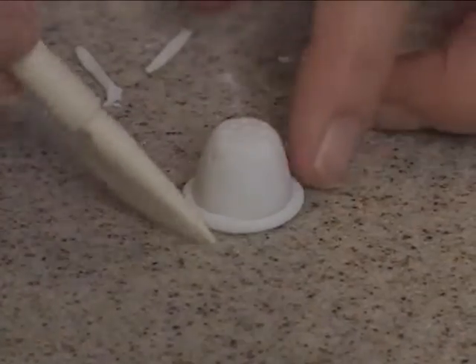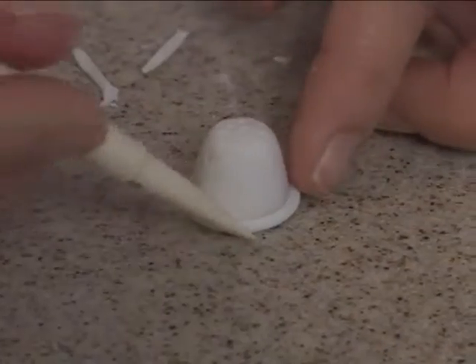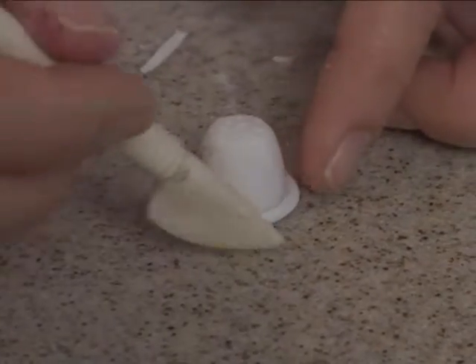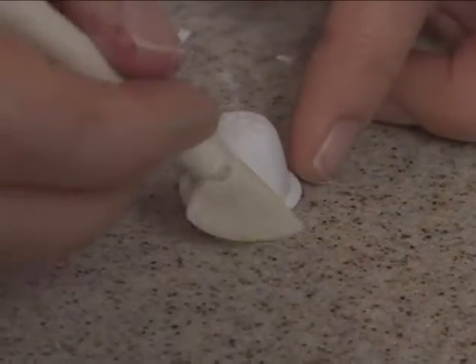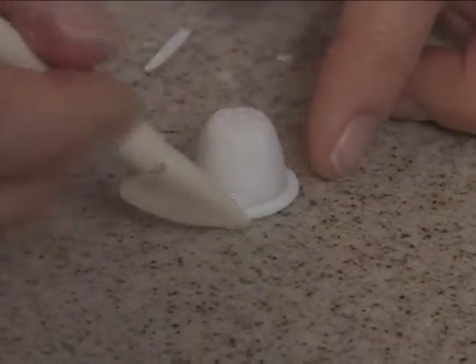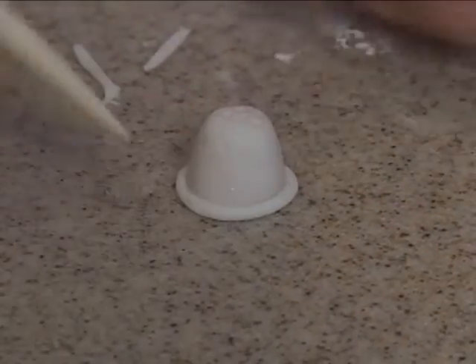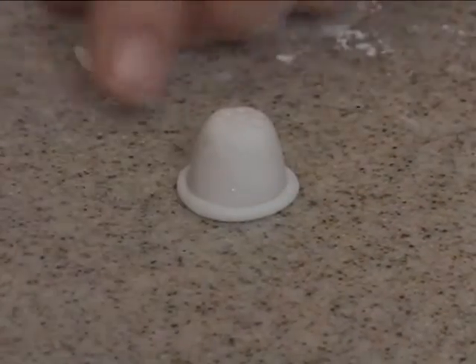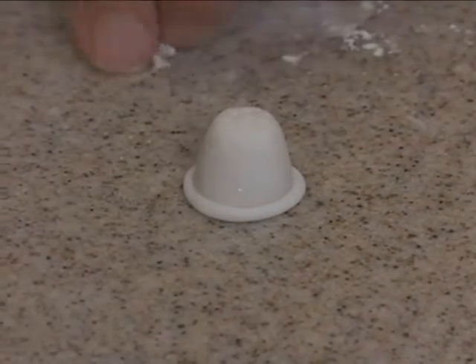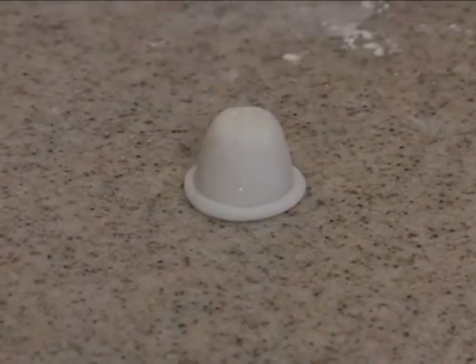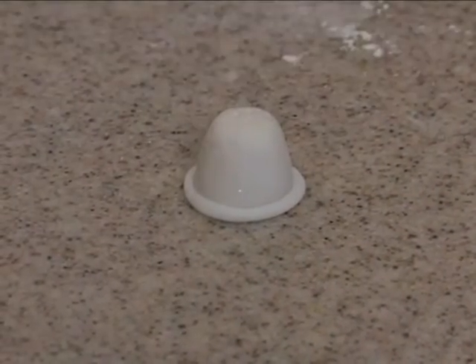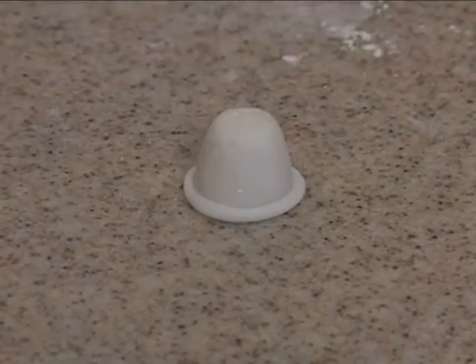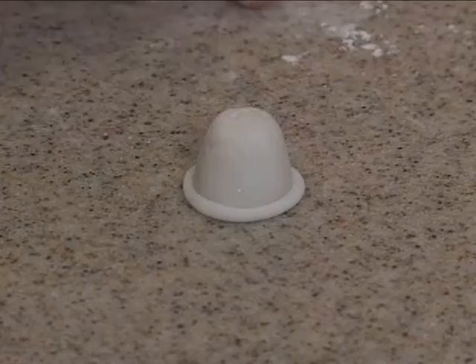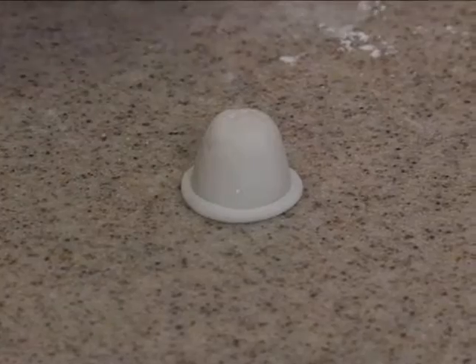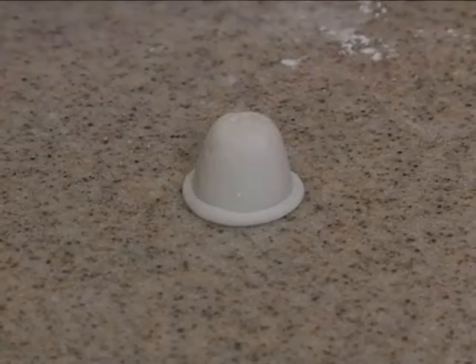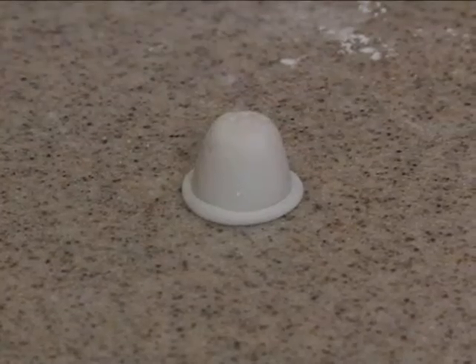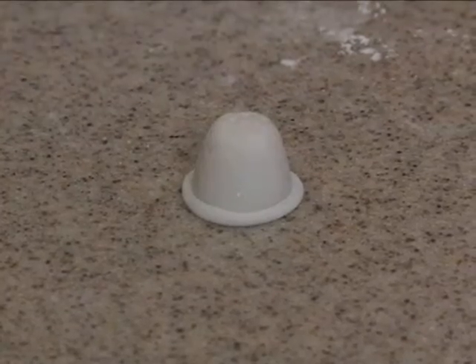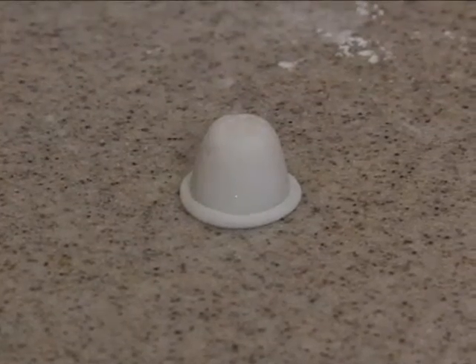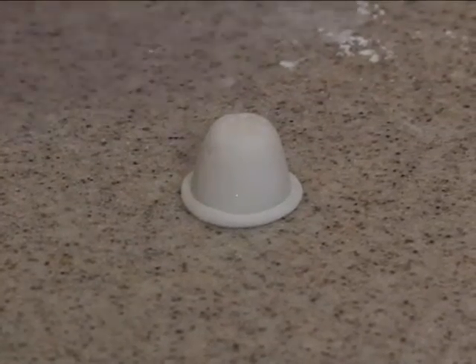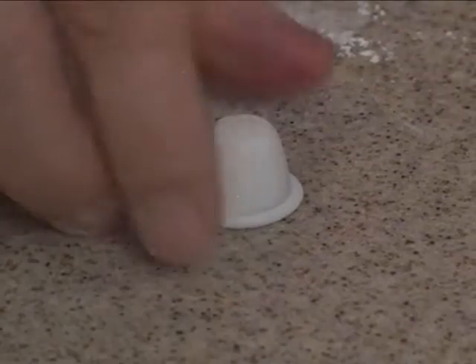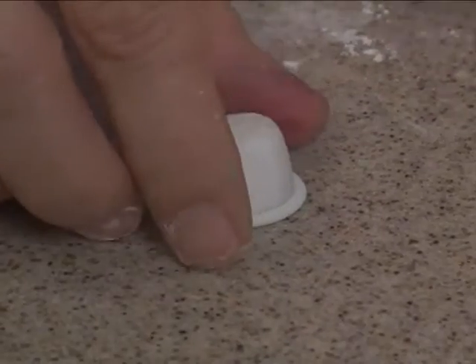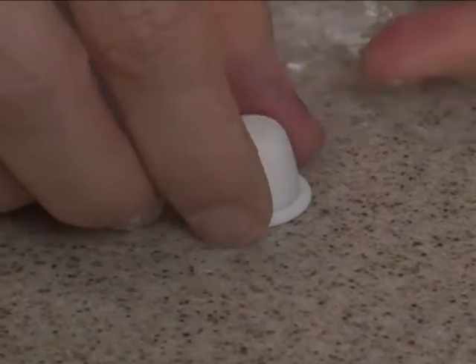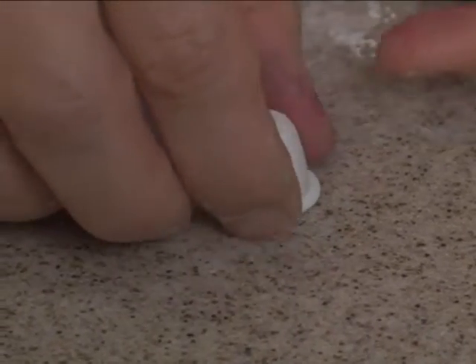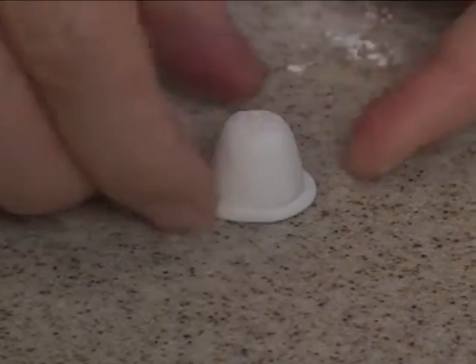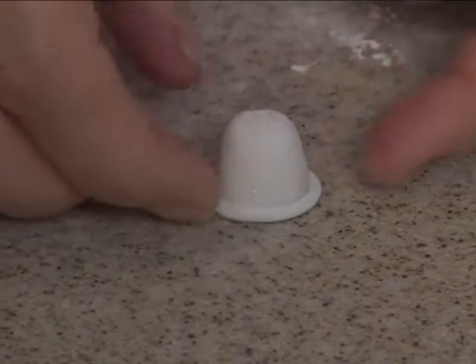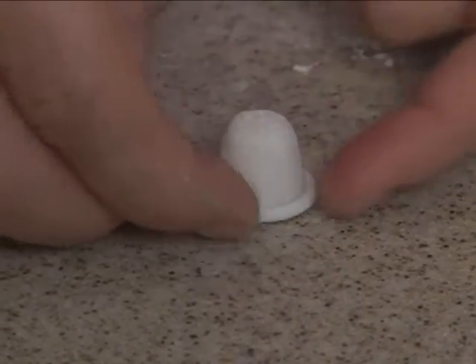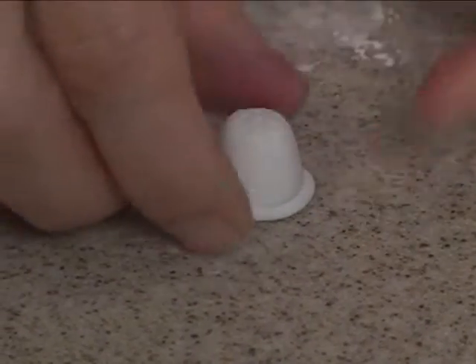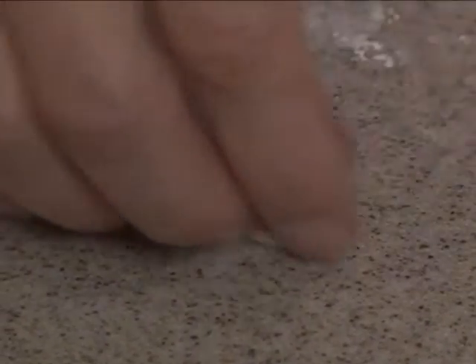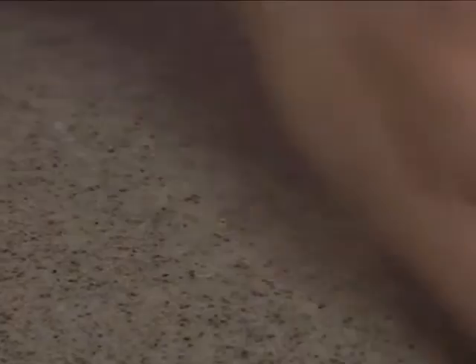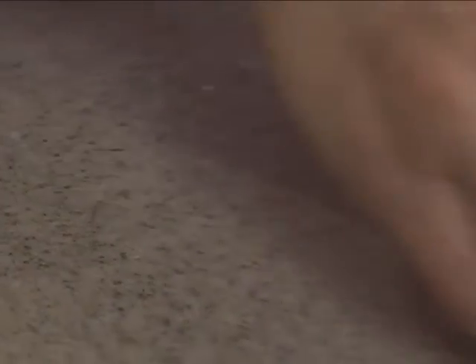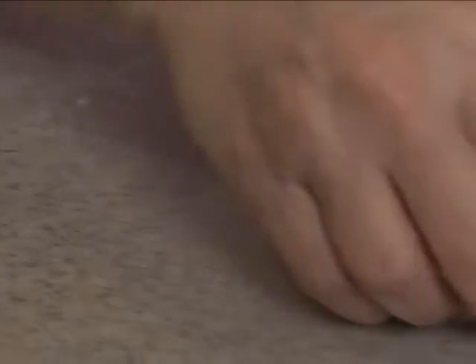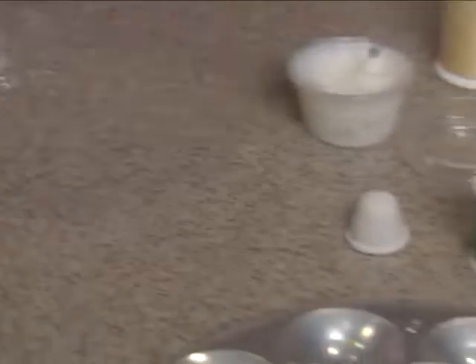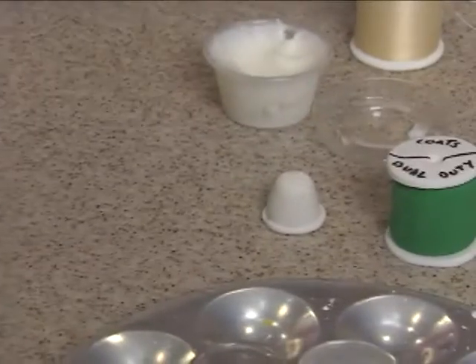Okay, and then when this is dry, we'll paint it silver, like a thimble. We'll set that aside.